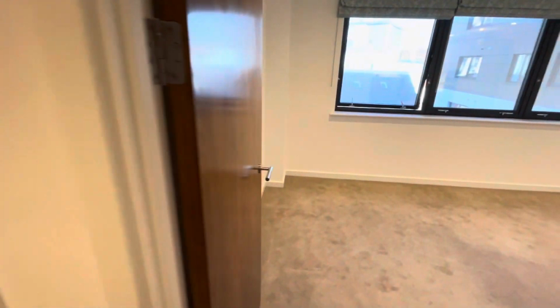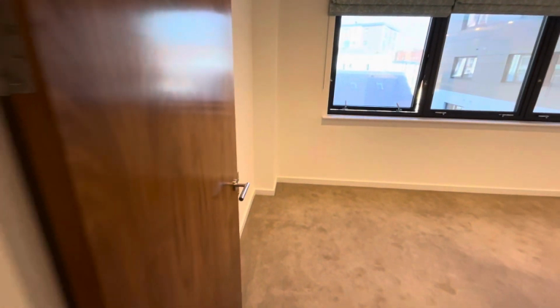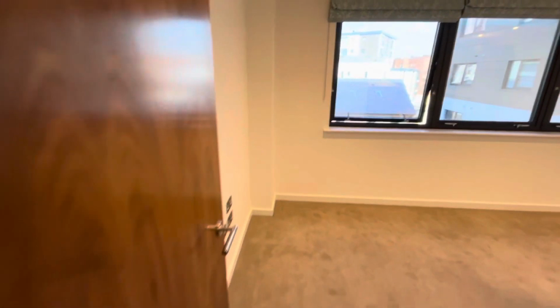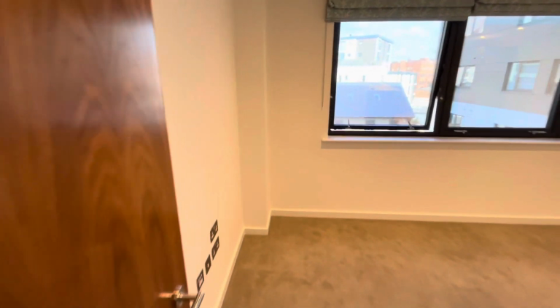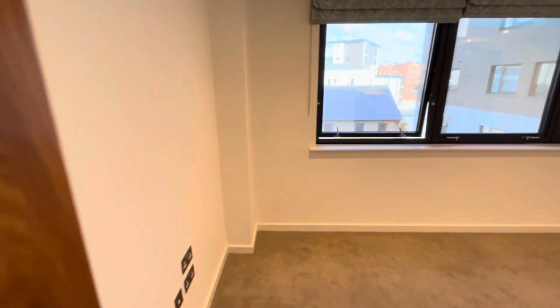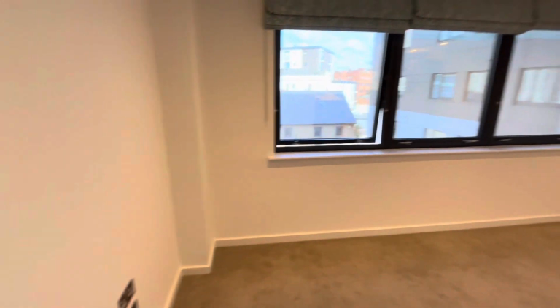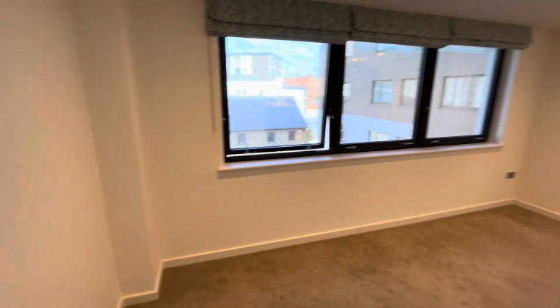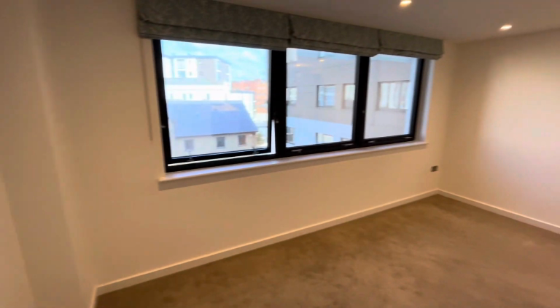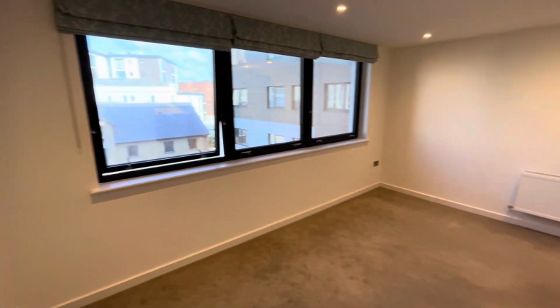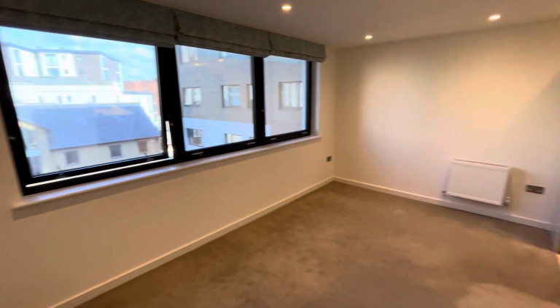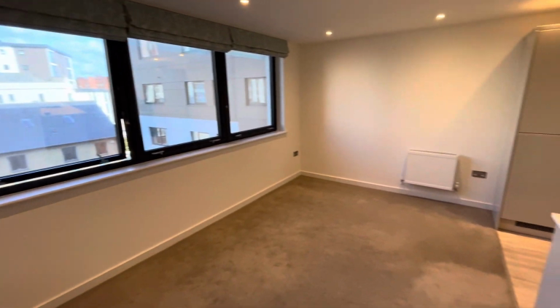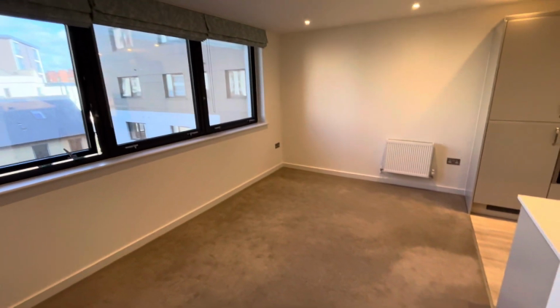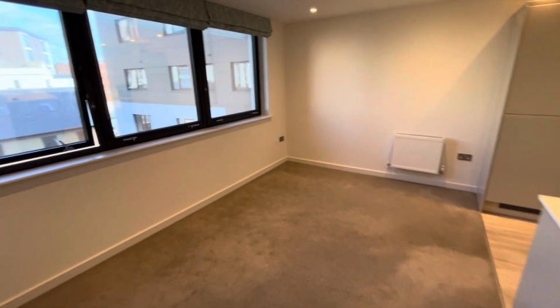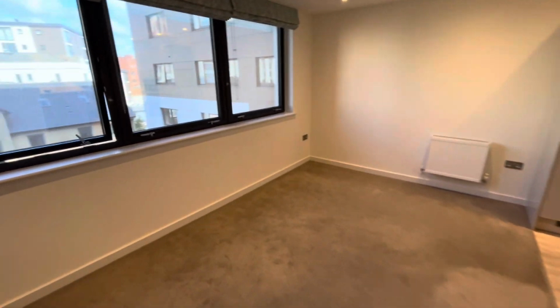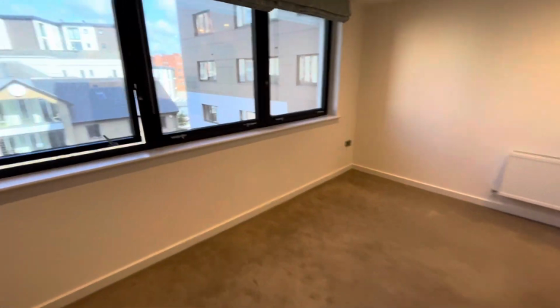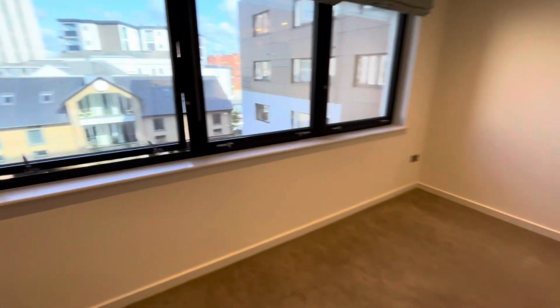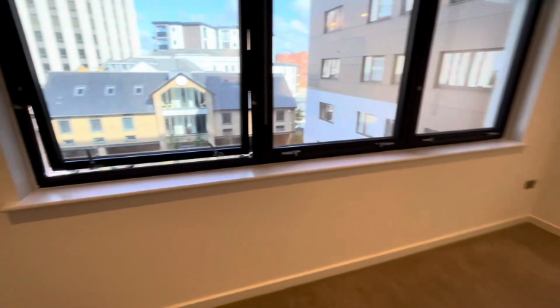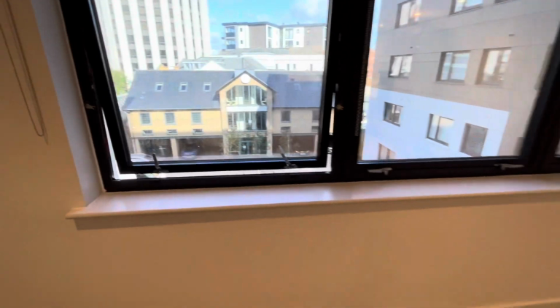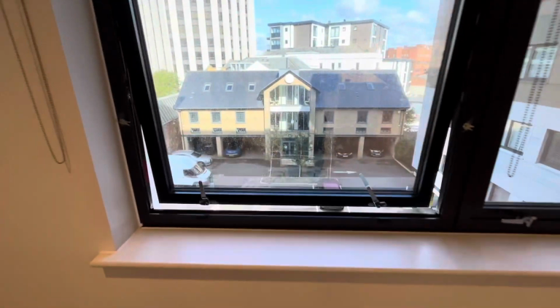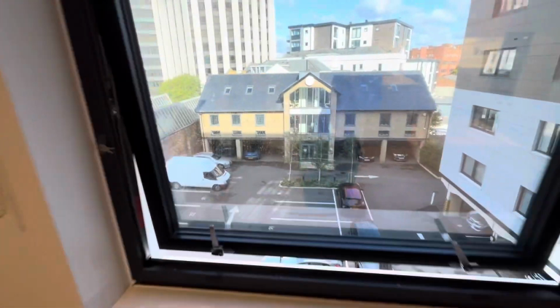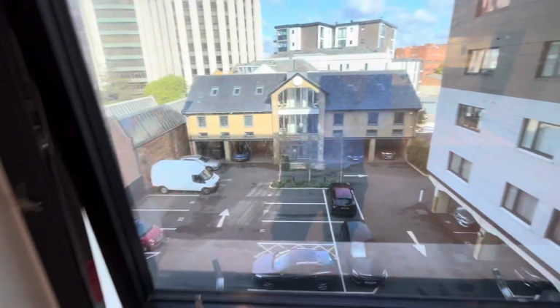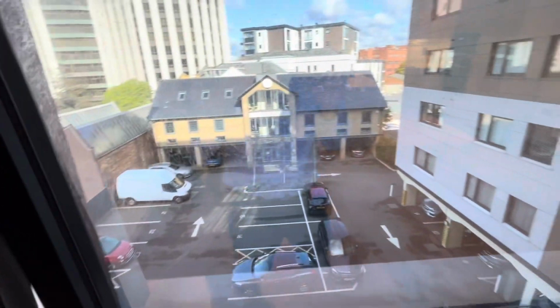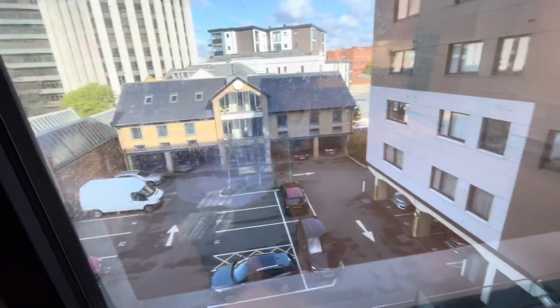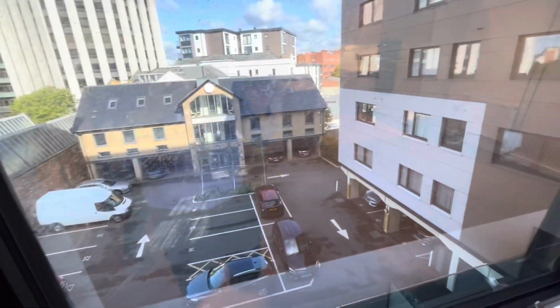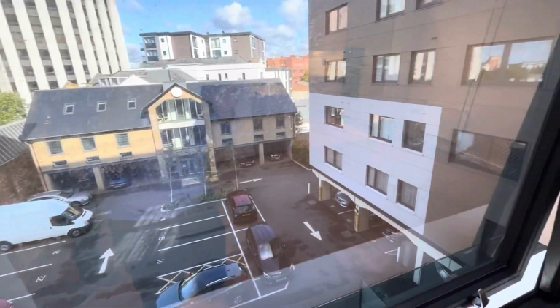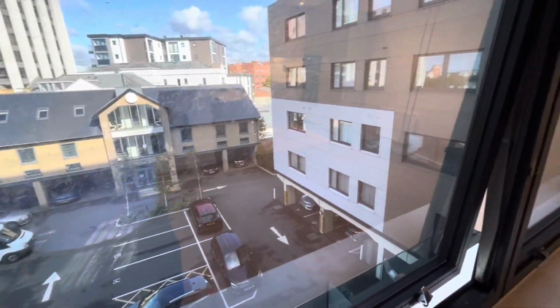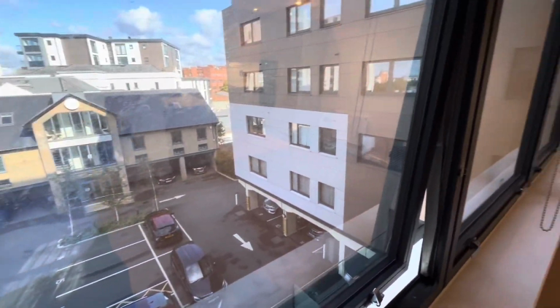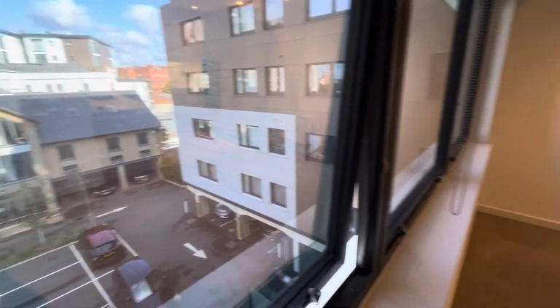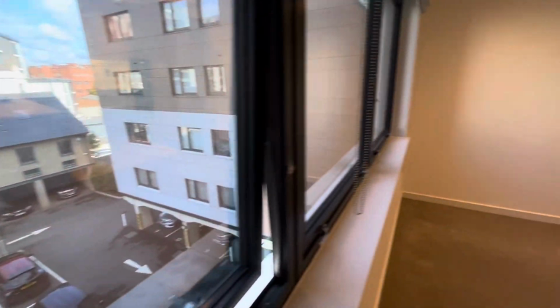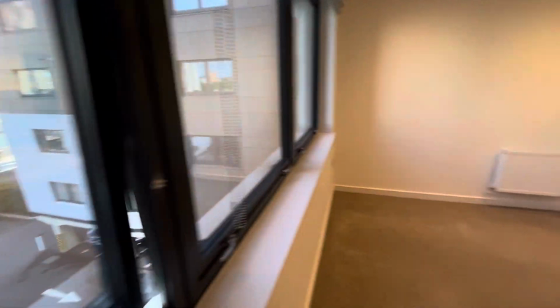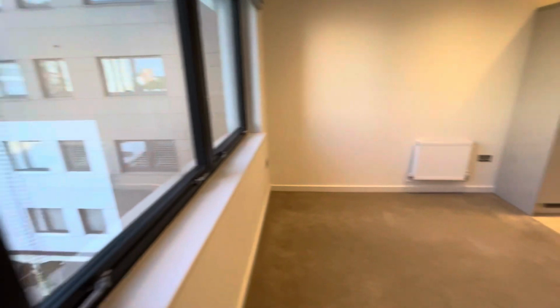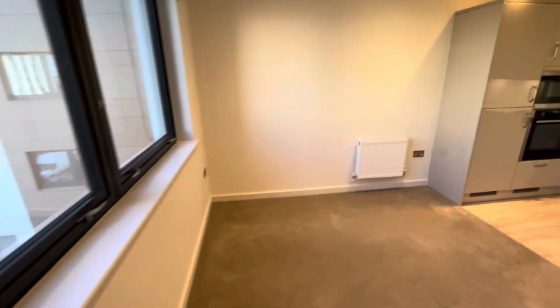Now into the open-plan lounge kitchen. Triple windows overlook the rear of the development with nice grey metal frames and double glazing. This is your lounge area.